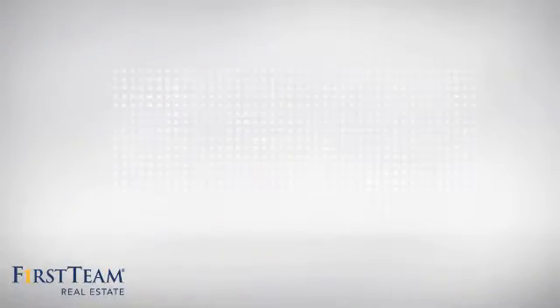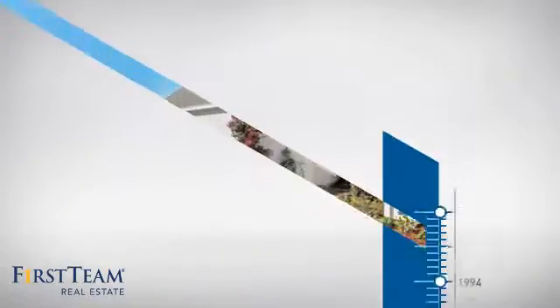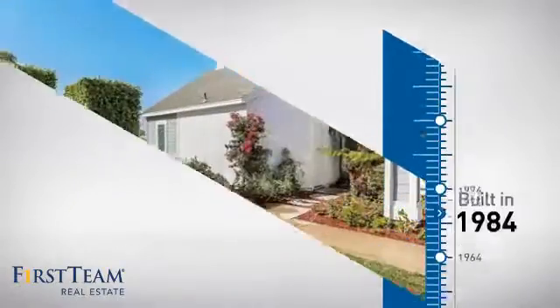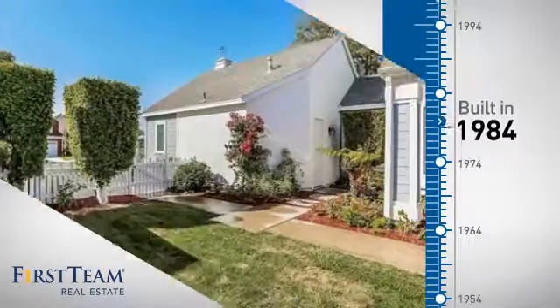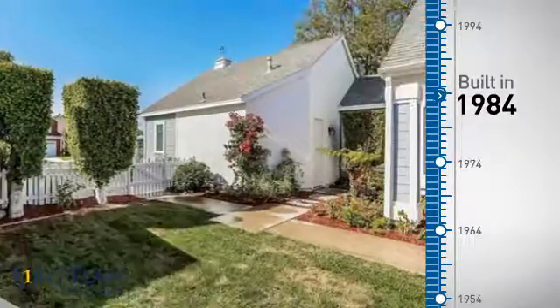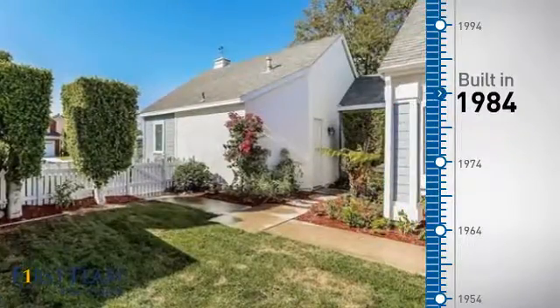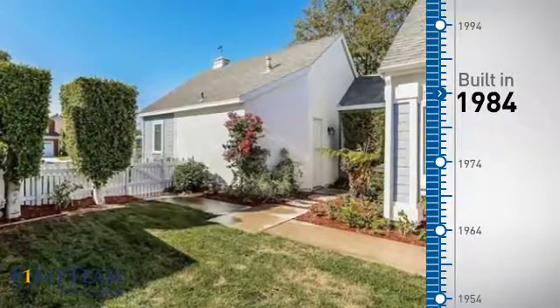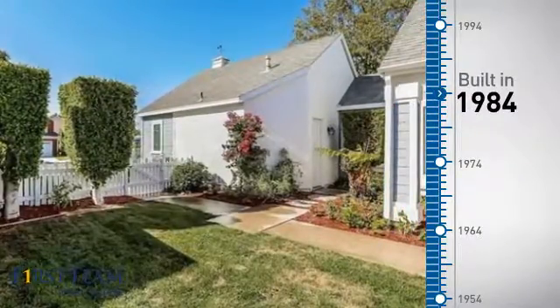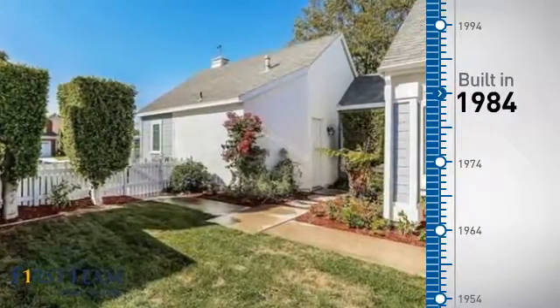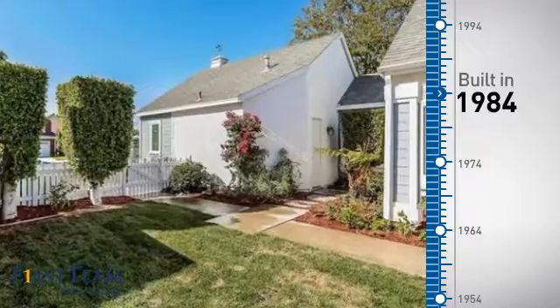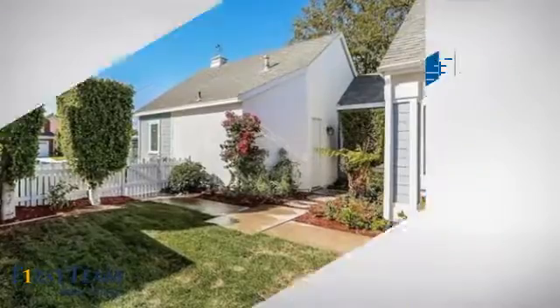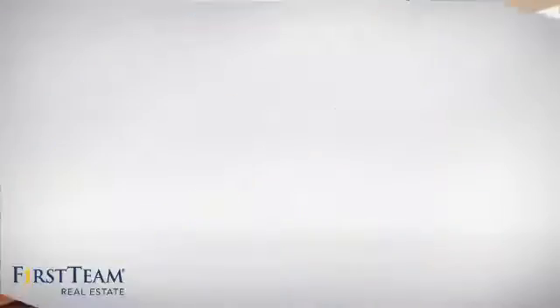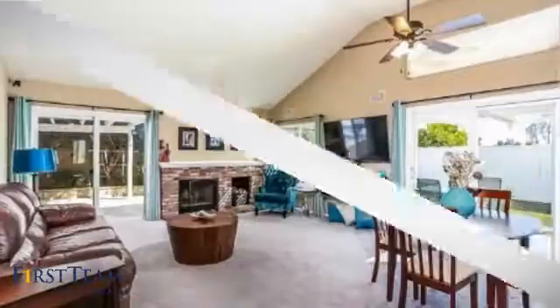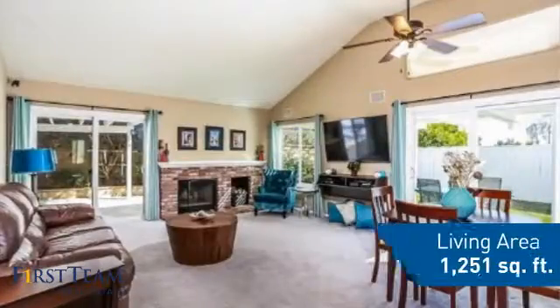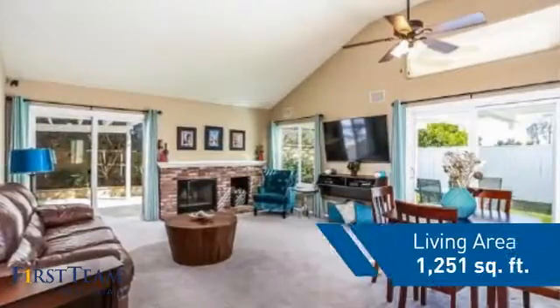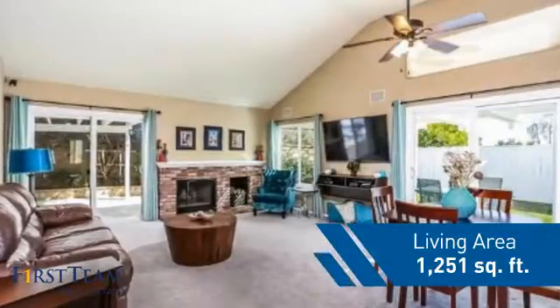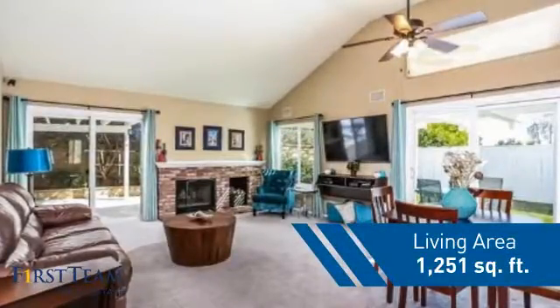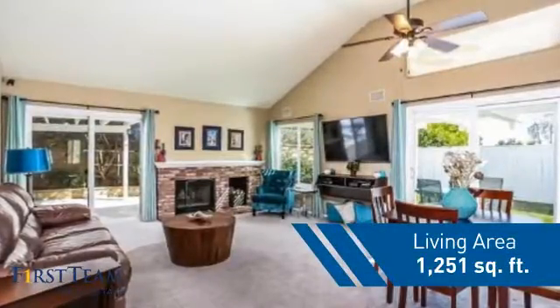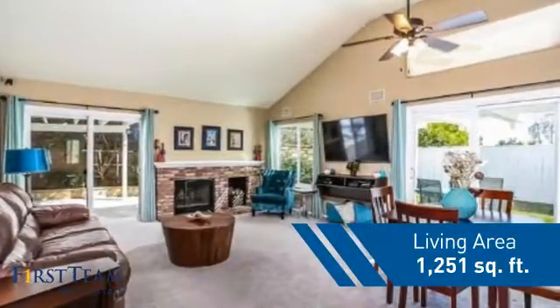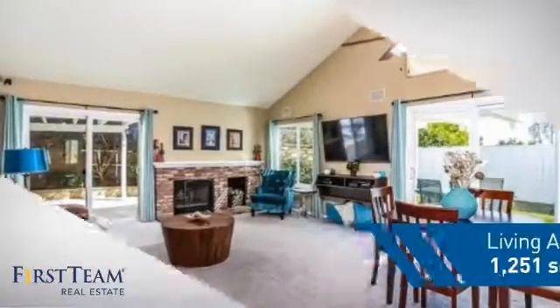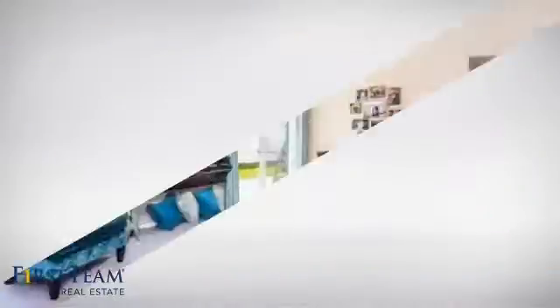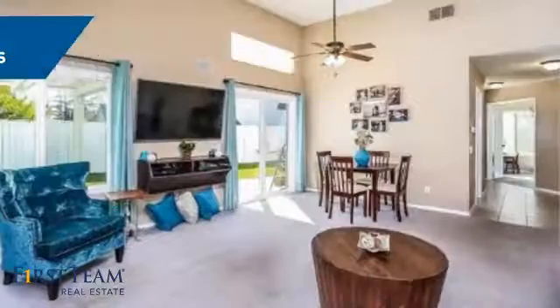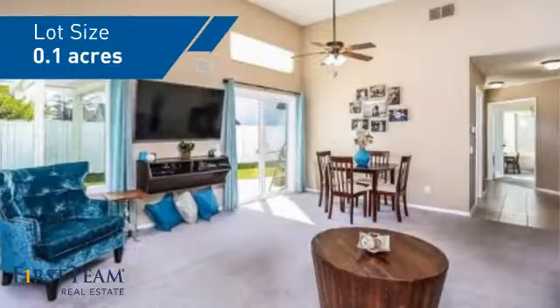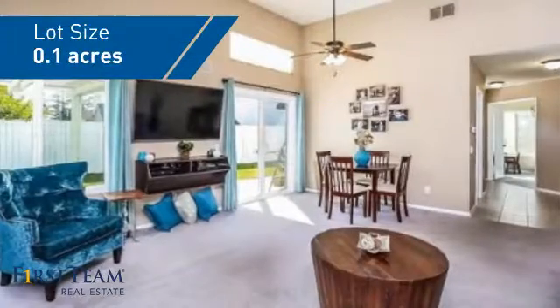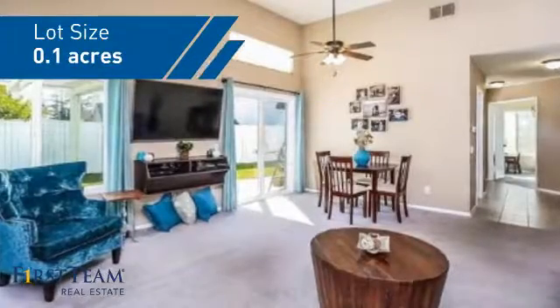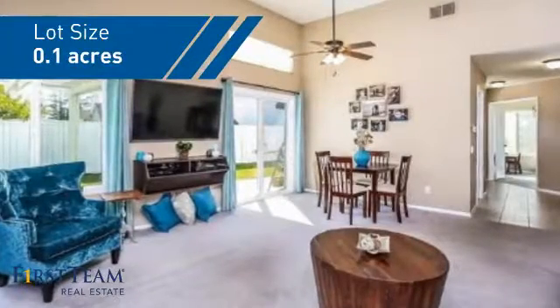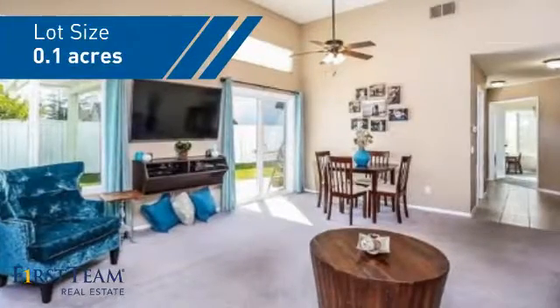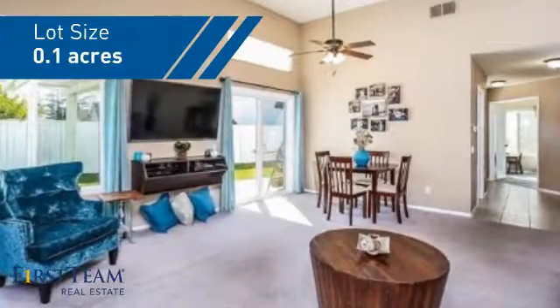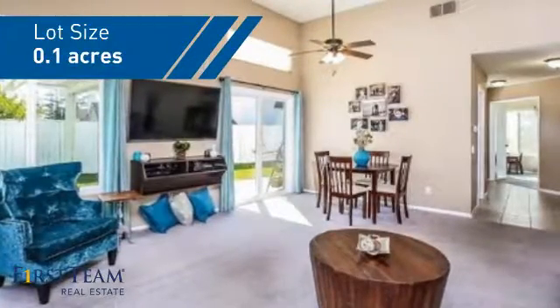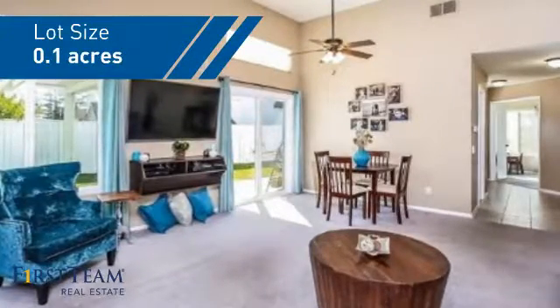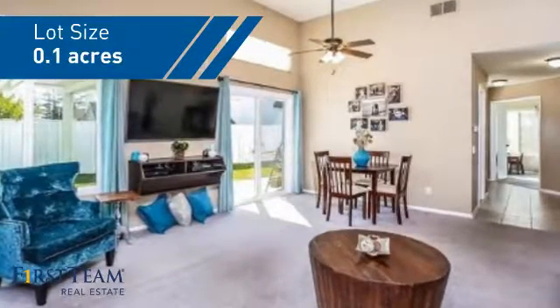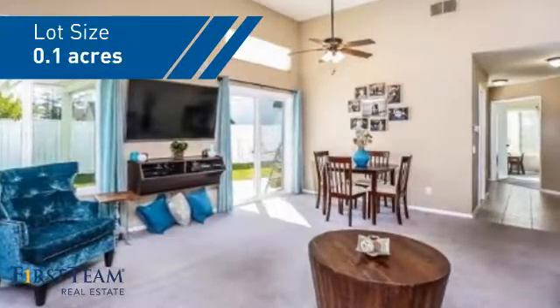This property was built in 1984 and features over 1,200 square feet of space, giving you a spacious layout to play host or kick back and relax after a long day.